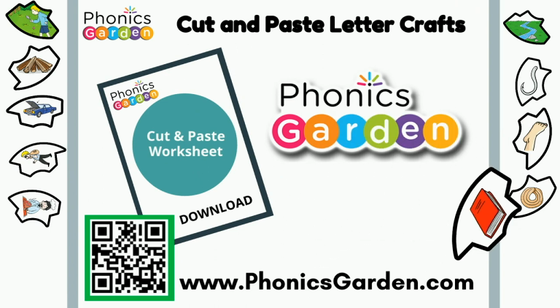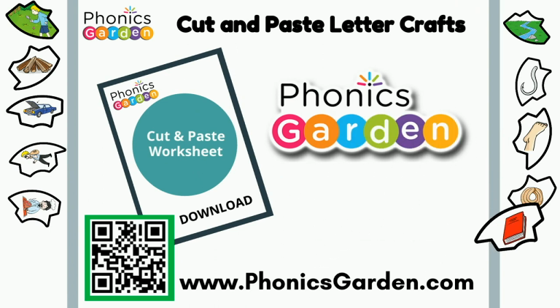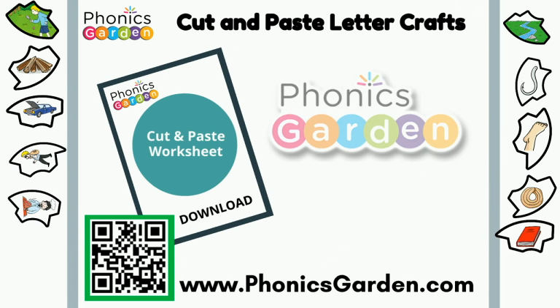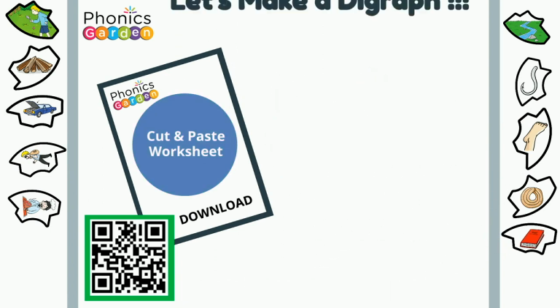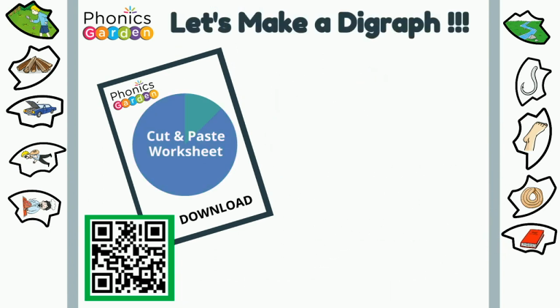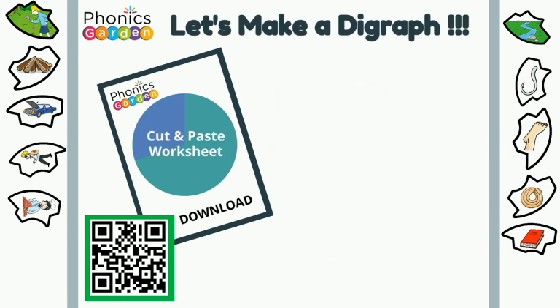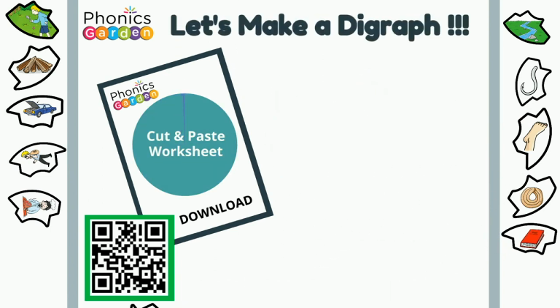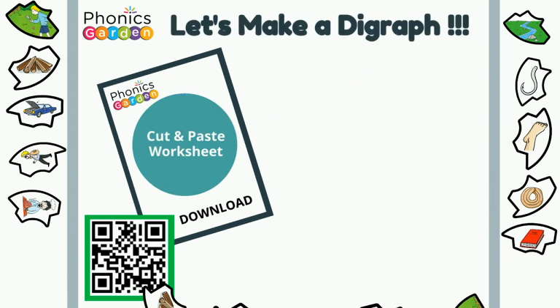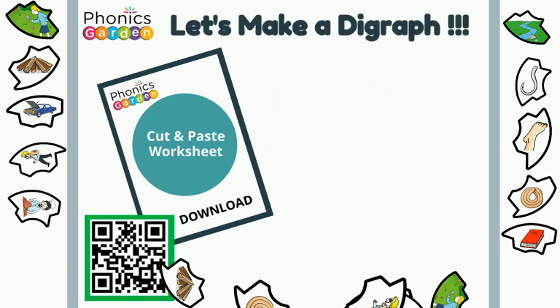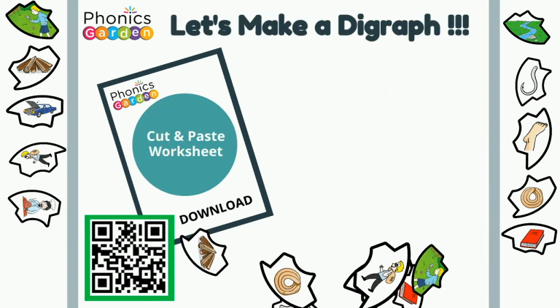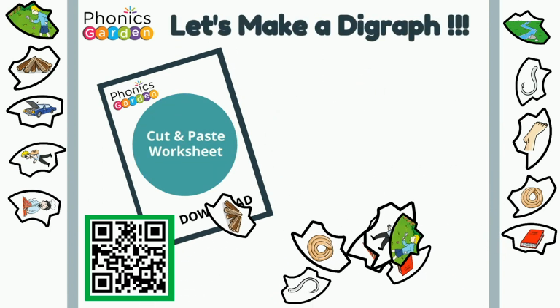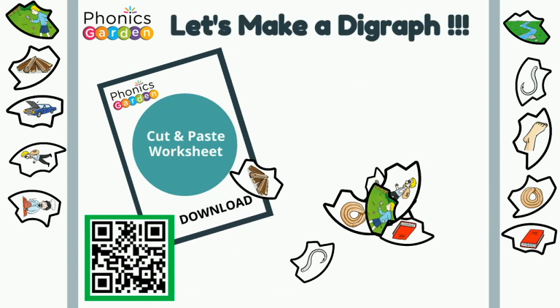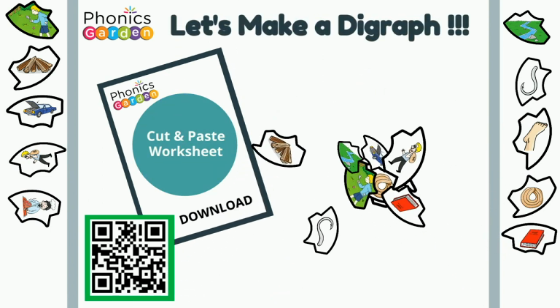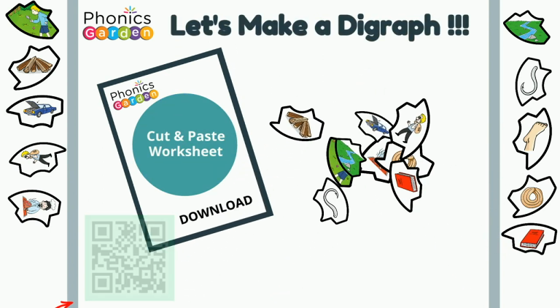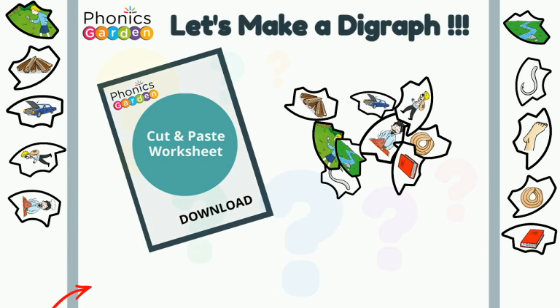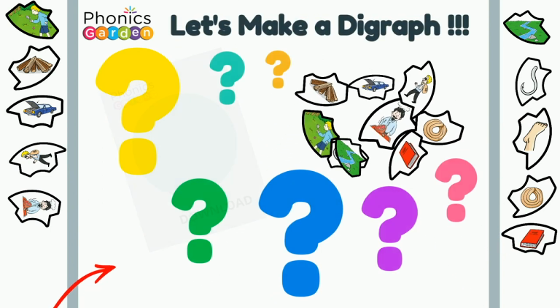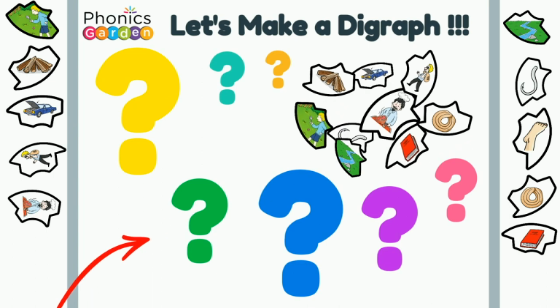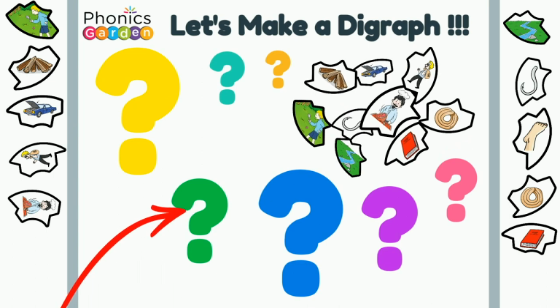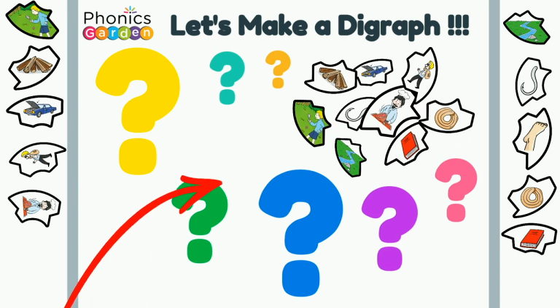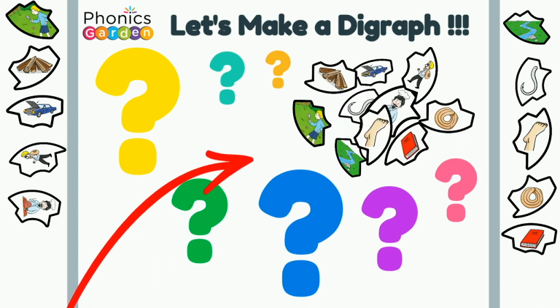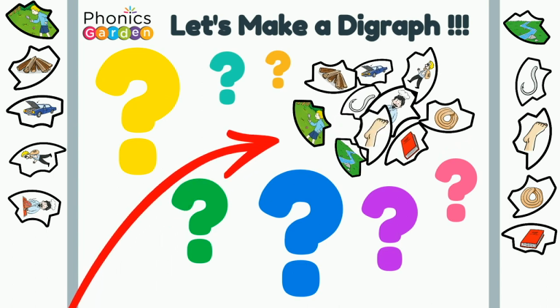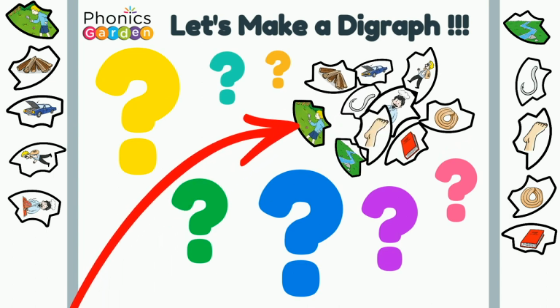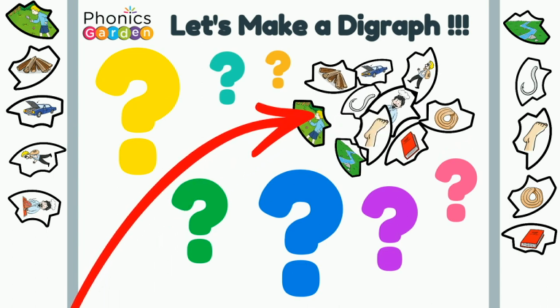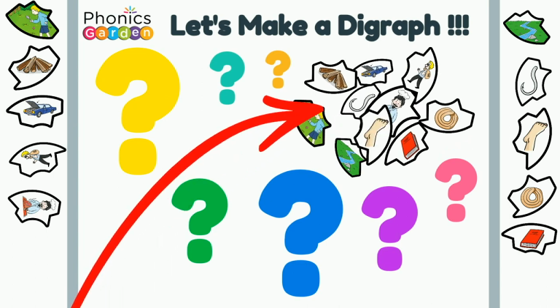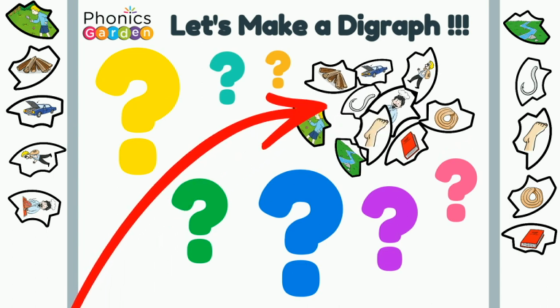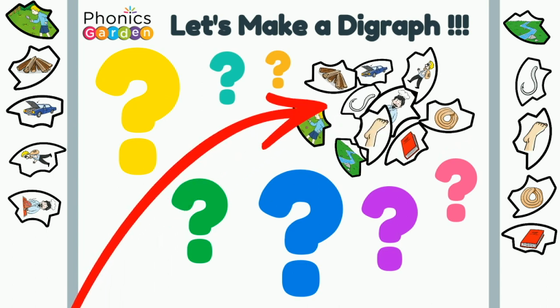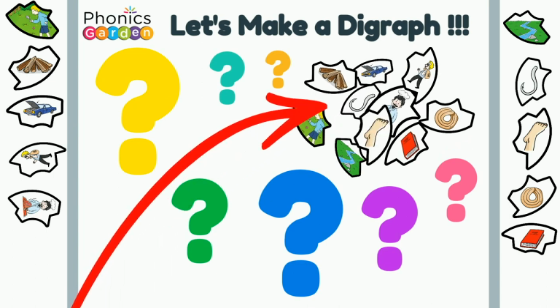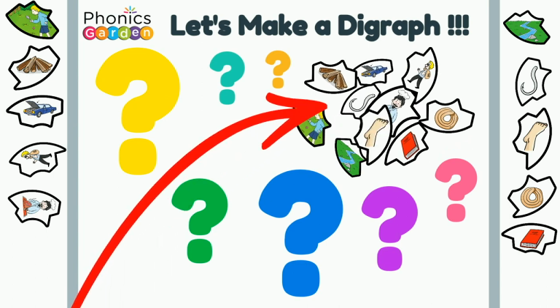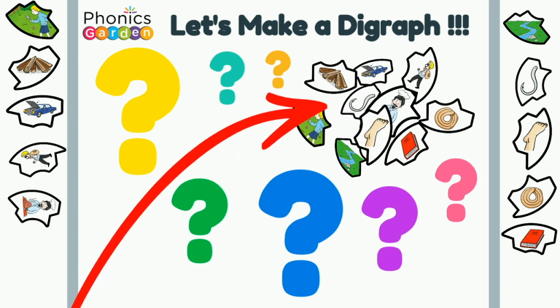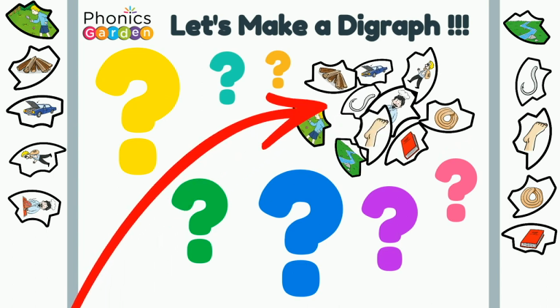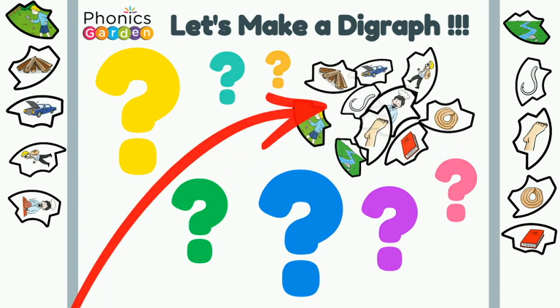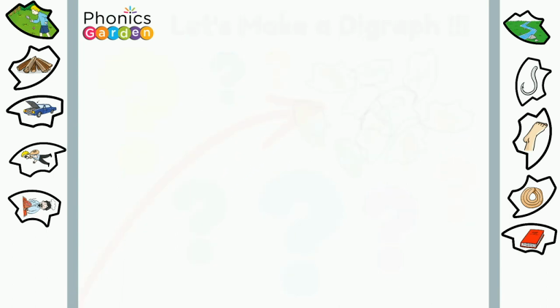Let's make a digraph. I wonder what this digraph could be. Hmm, let's see.